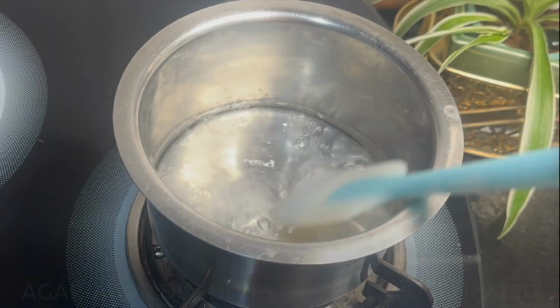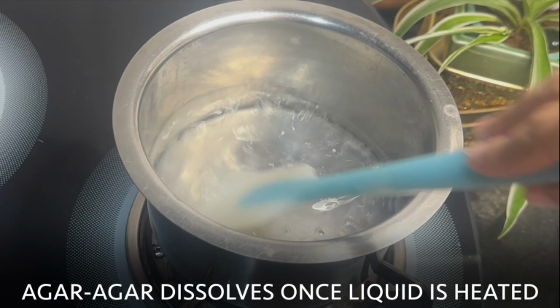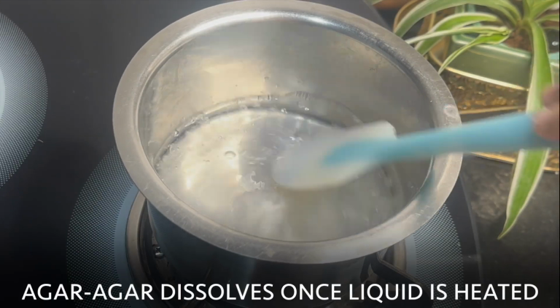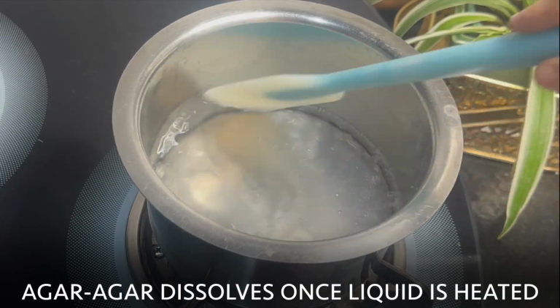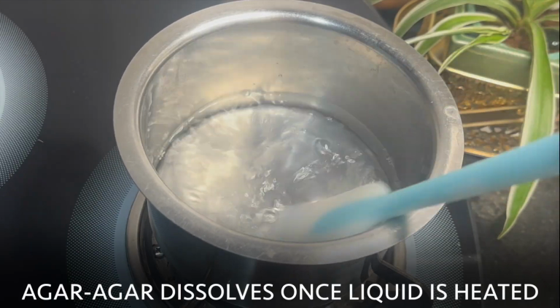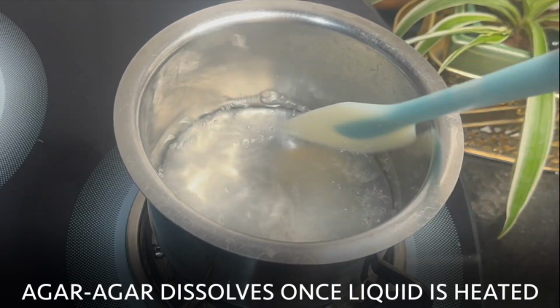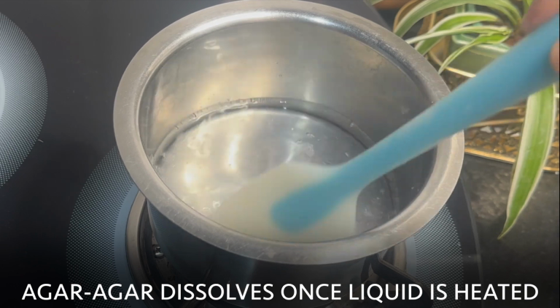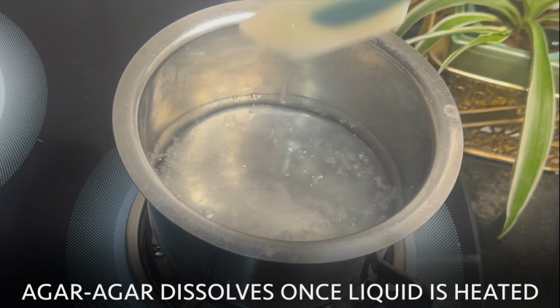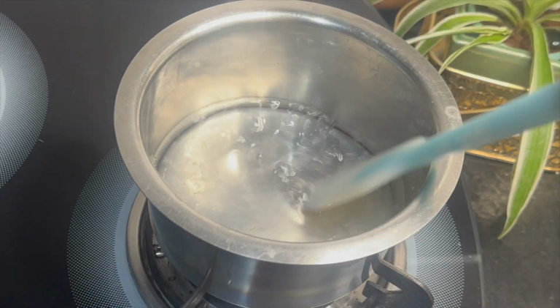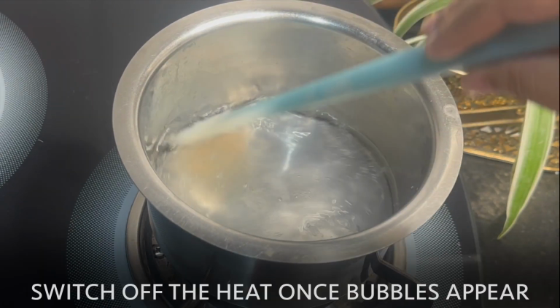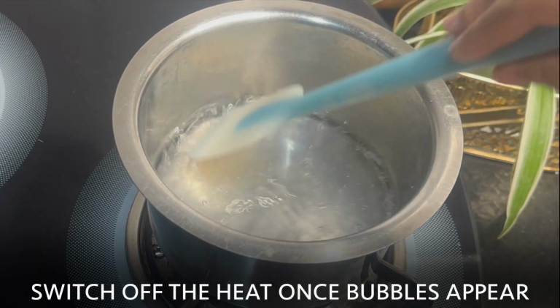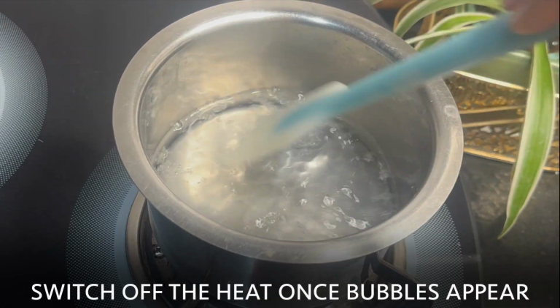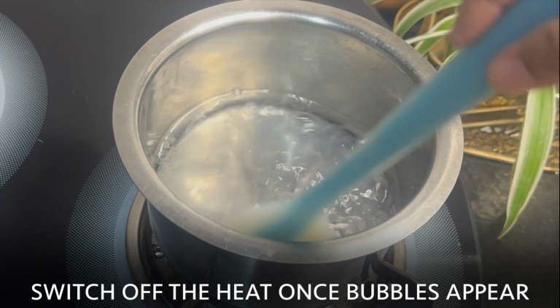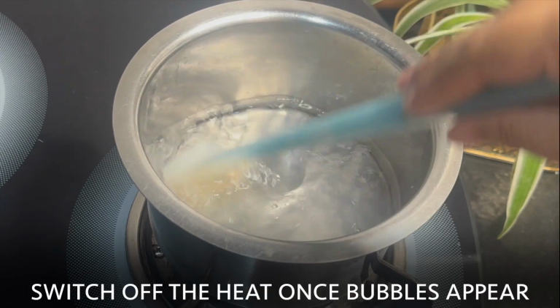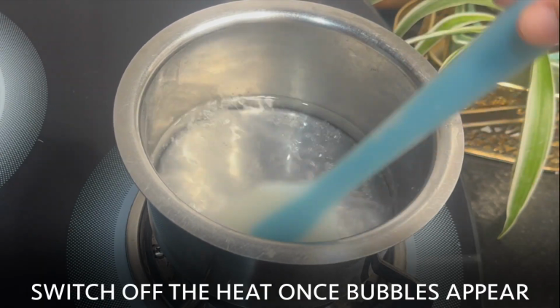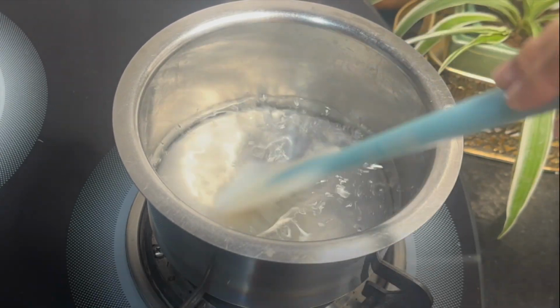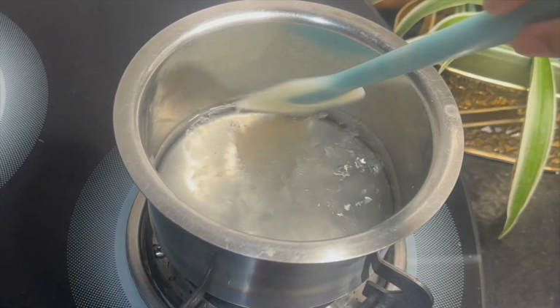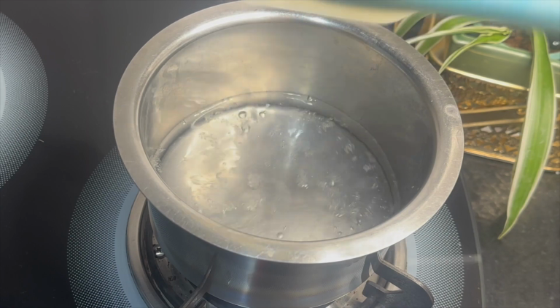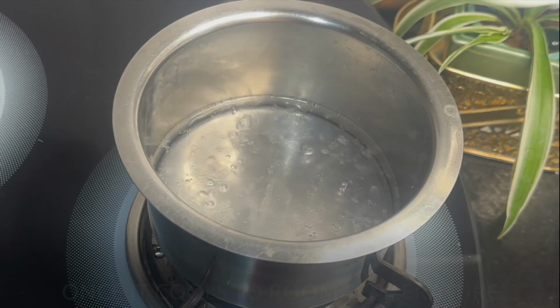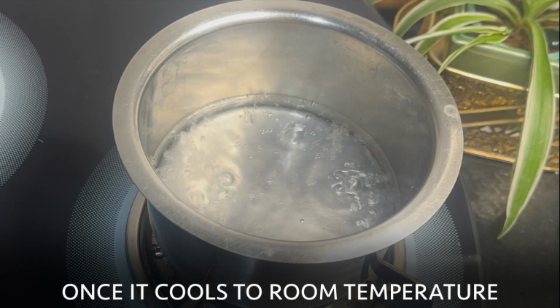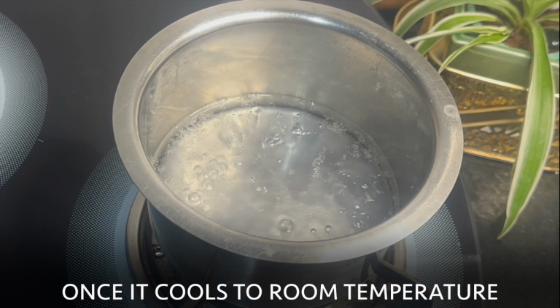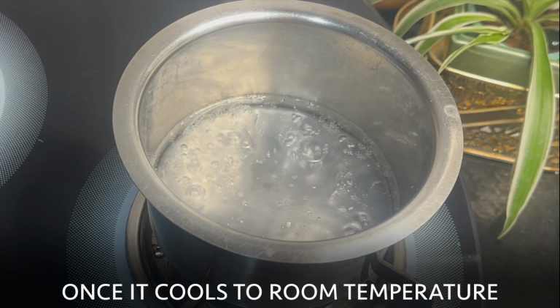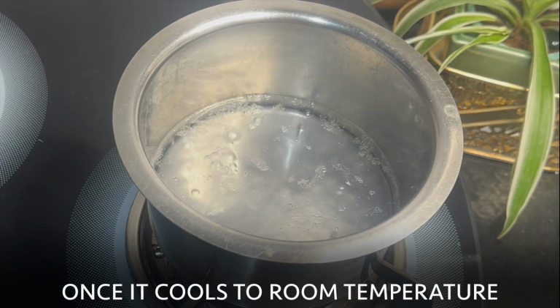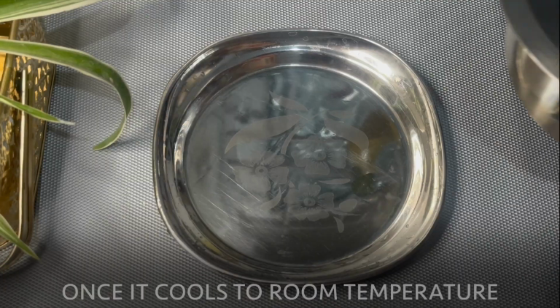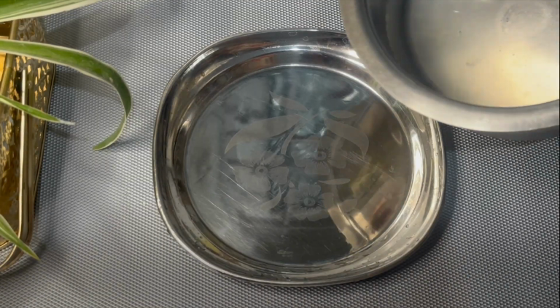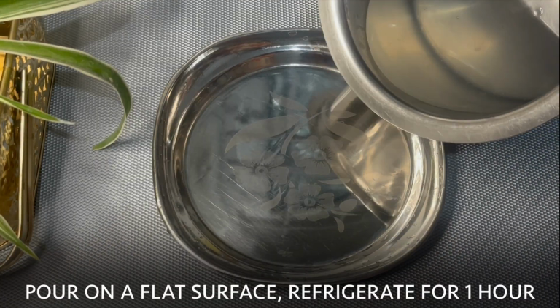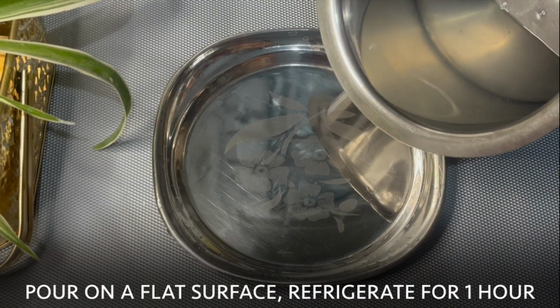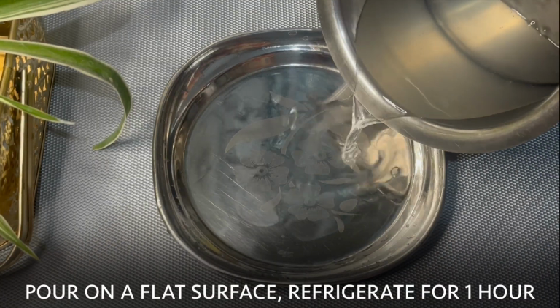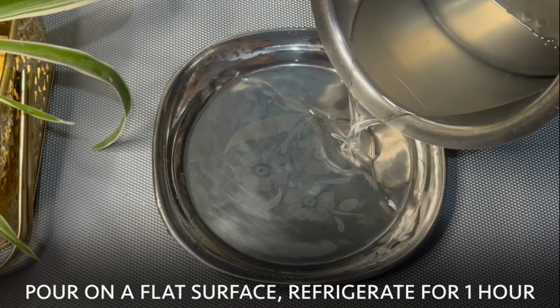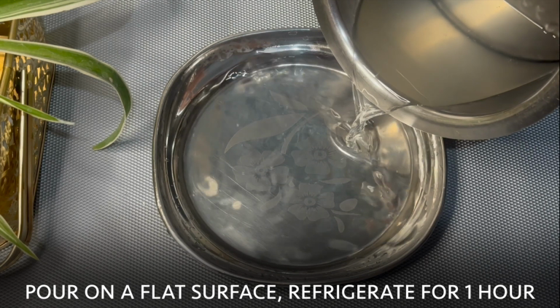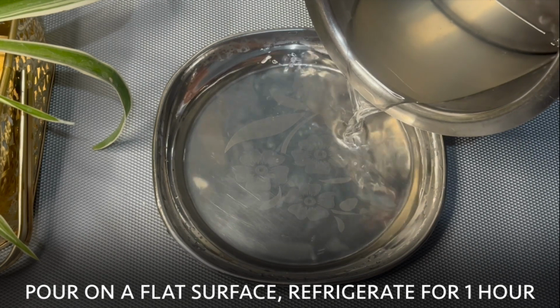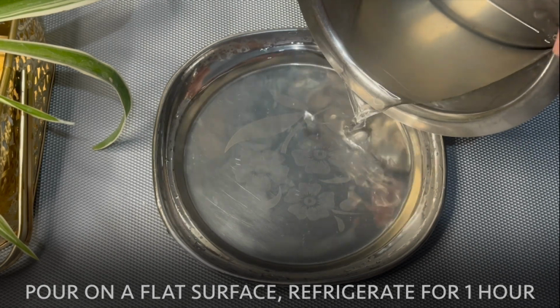Agar agar starts to dissolve once the liquid starts to heat. Once you see the bubbles, switch off the heat and once the liquid comes to room temperature, pour it on a flat surface.